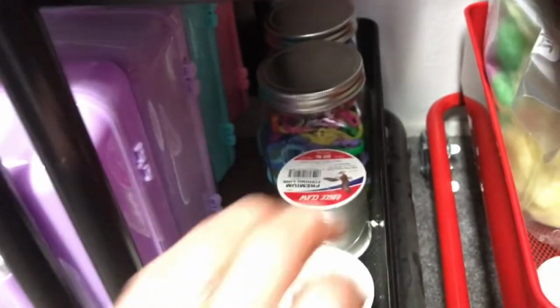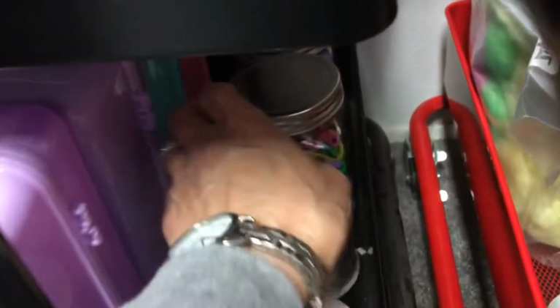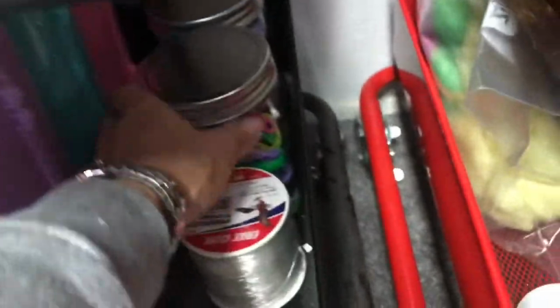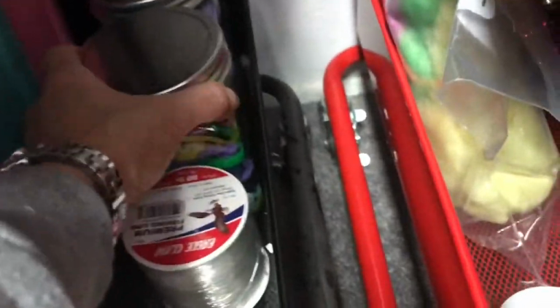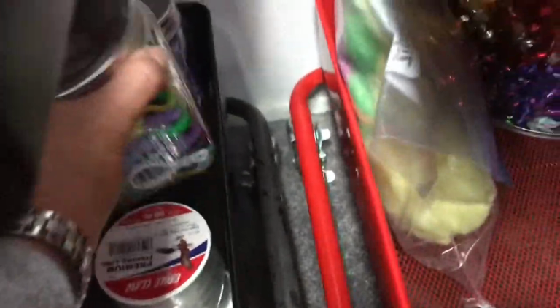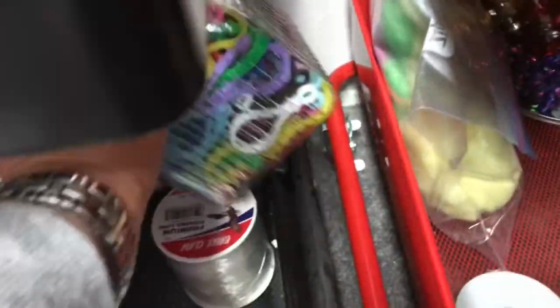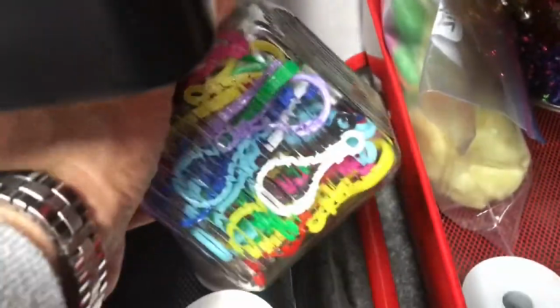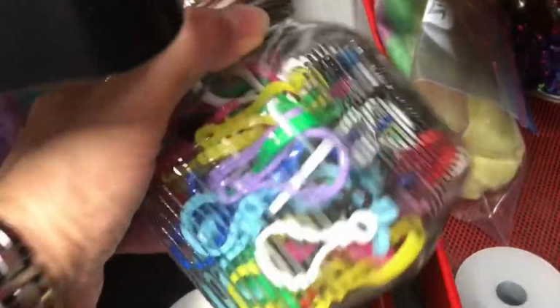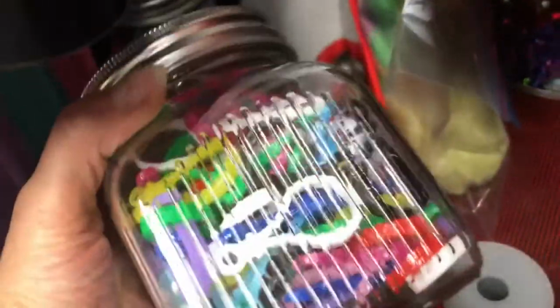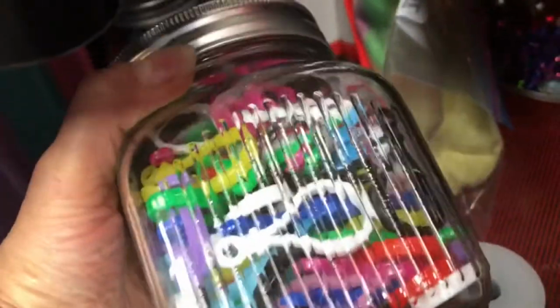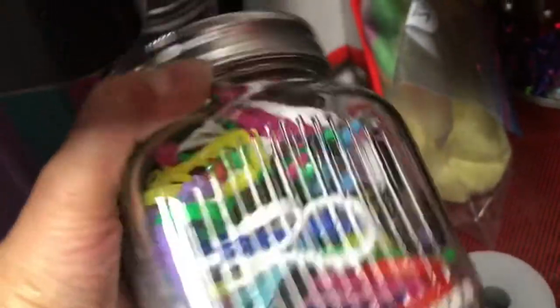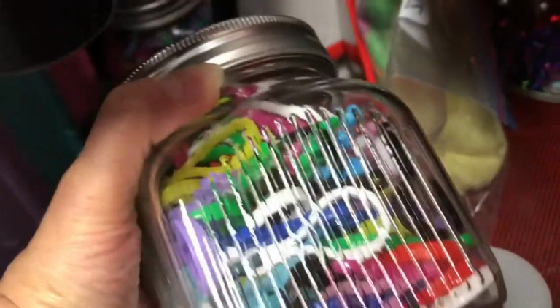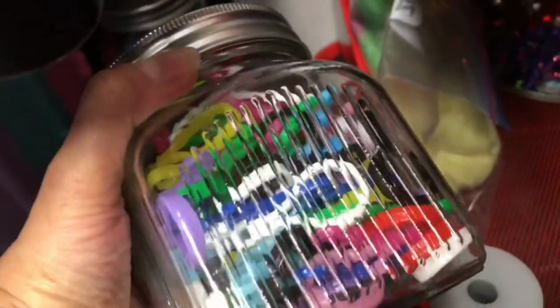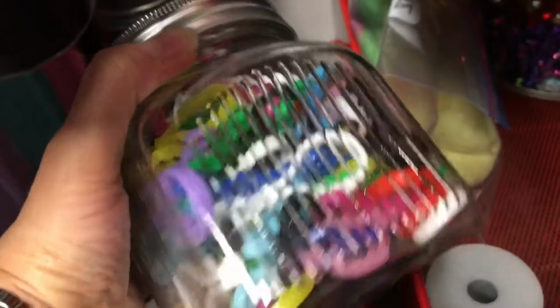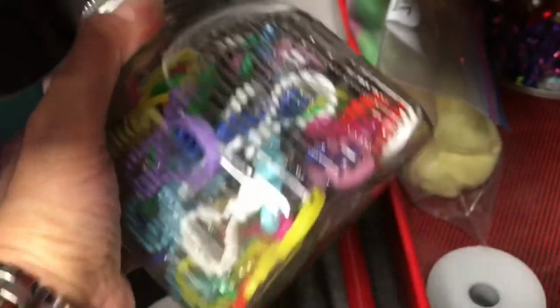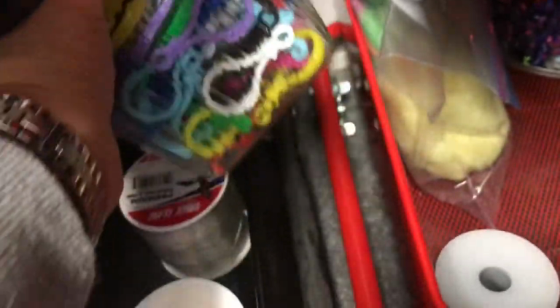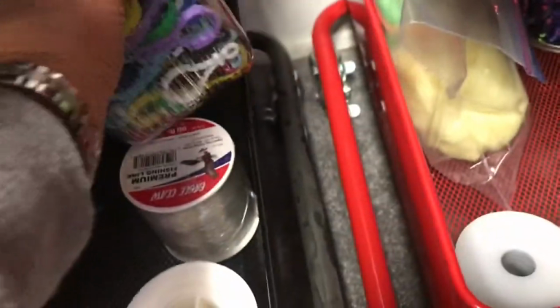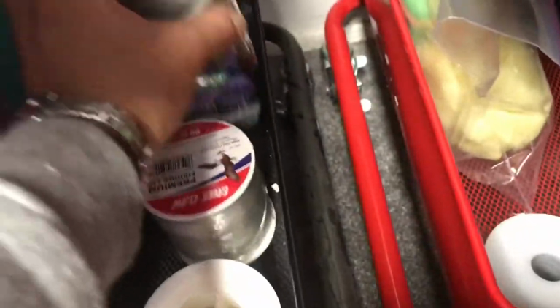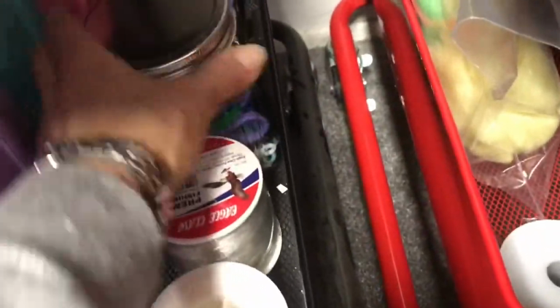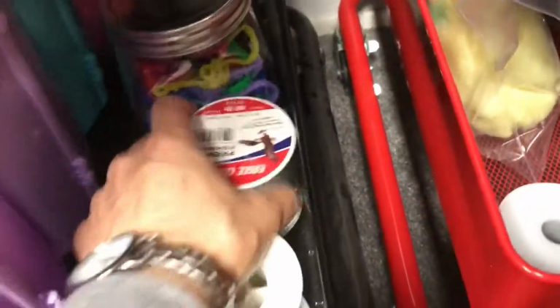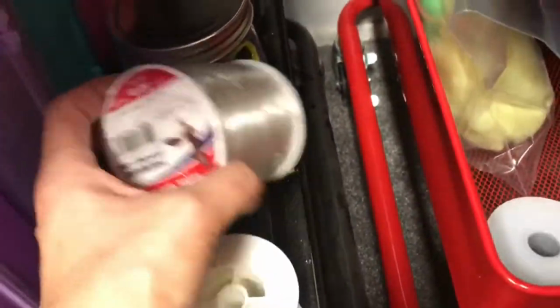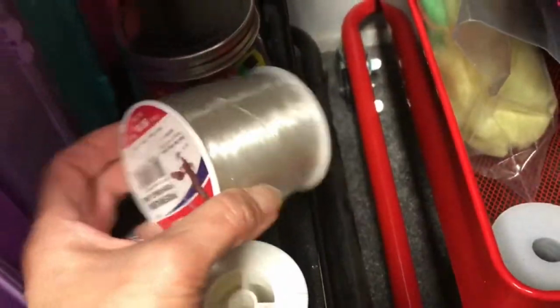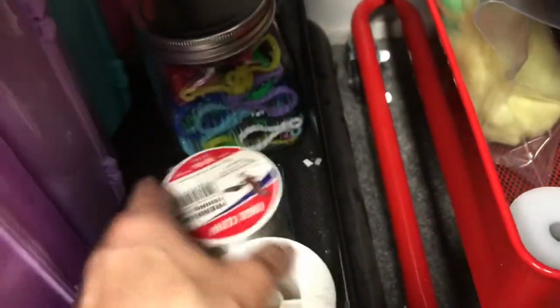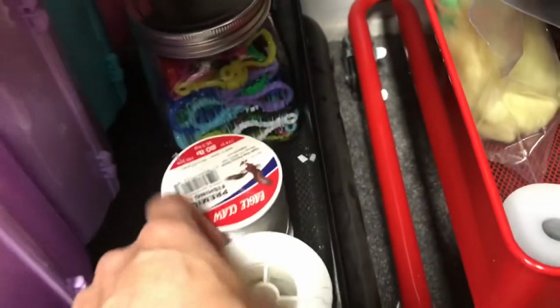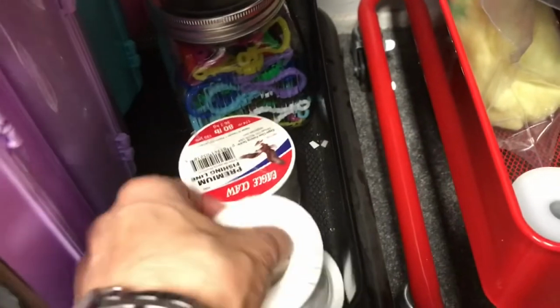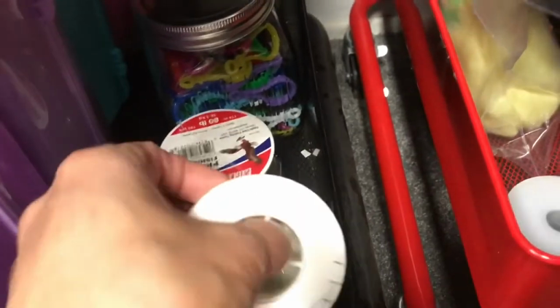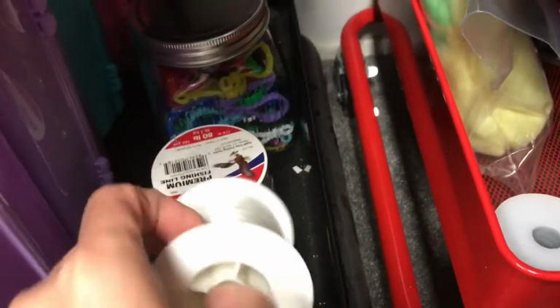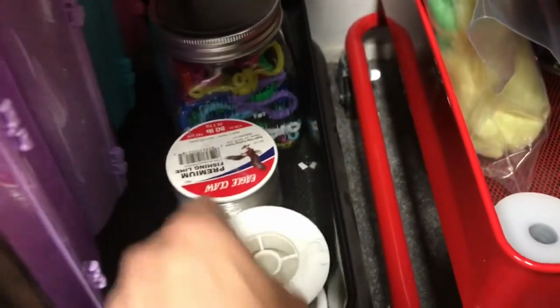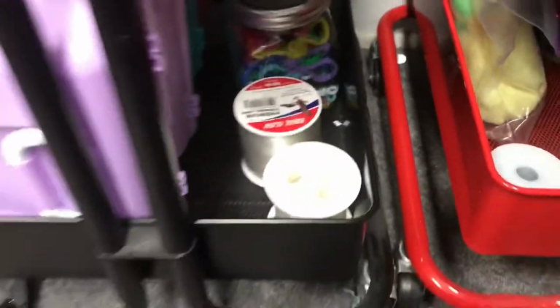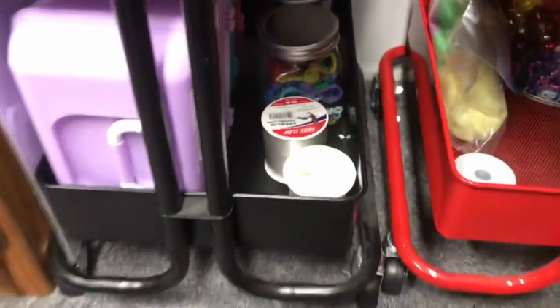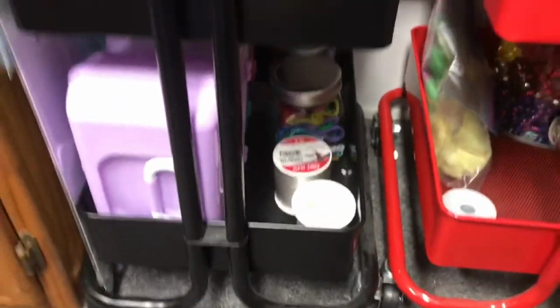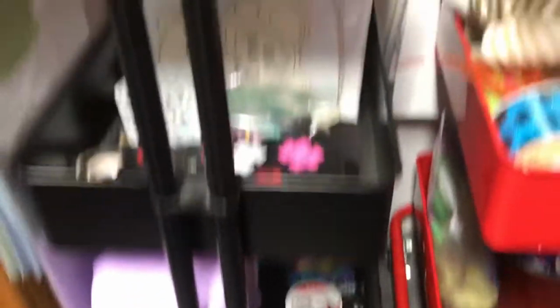Here in these two jars that I got from Hobby Lobby are the tops of the tassels — the little clasps. And then fishing line for my tassels — I have two spools of those. And that's what I have on these carts.